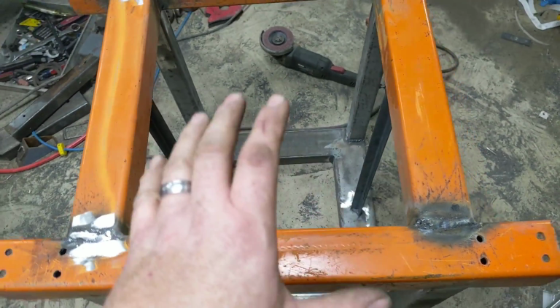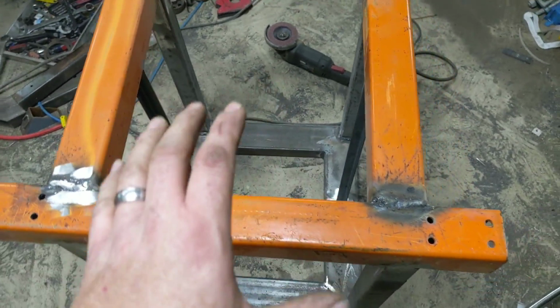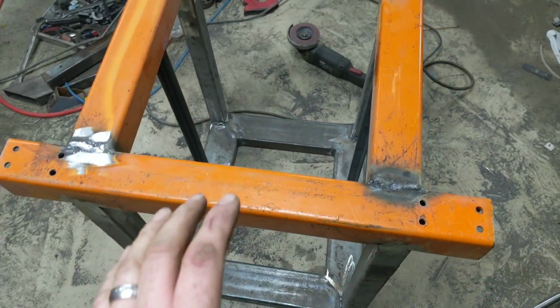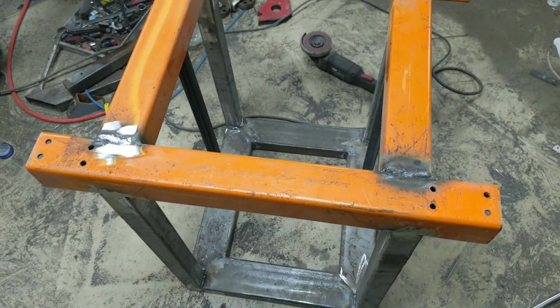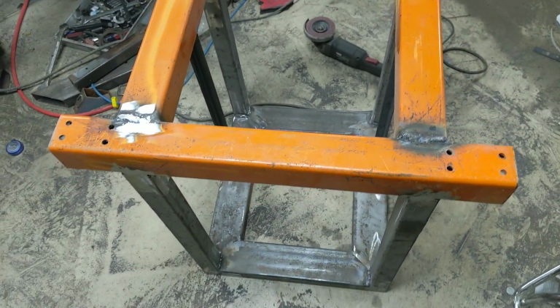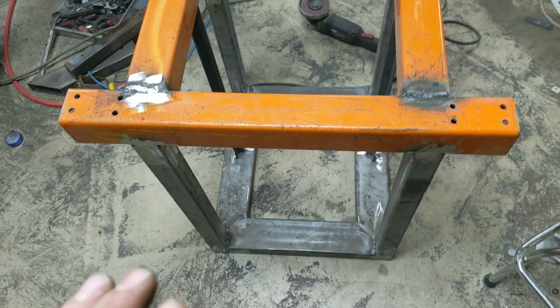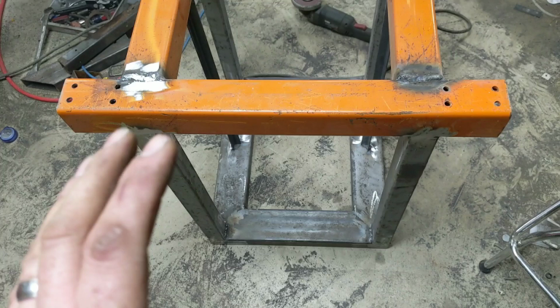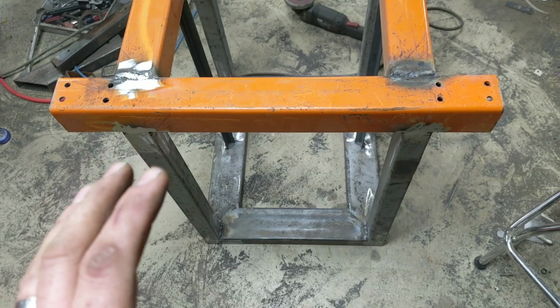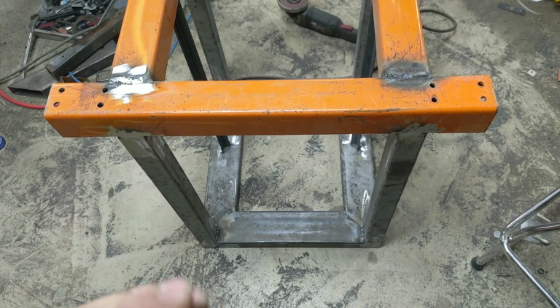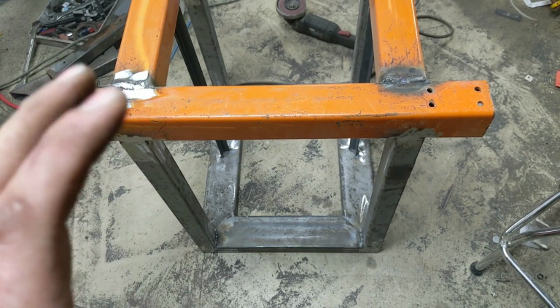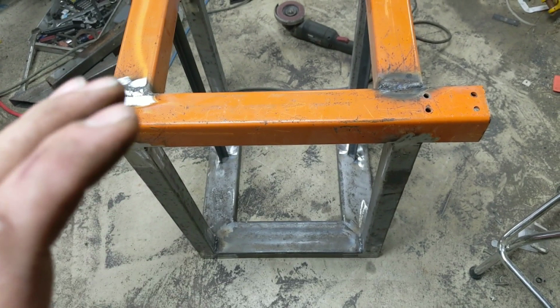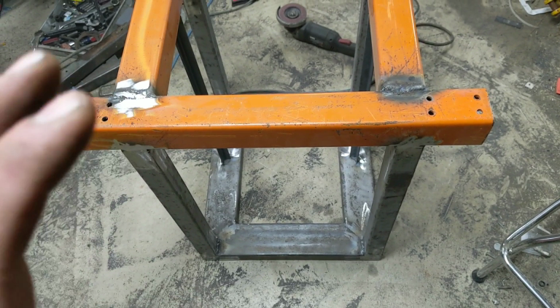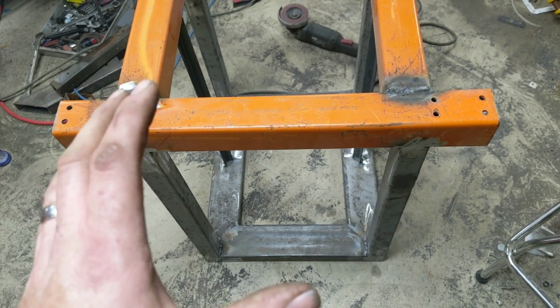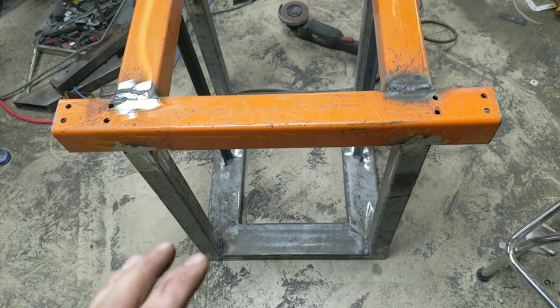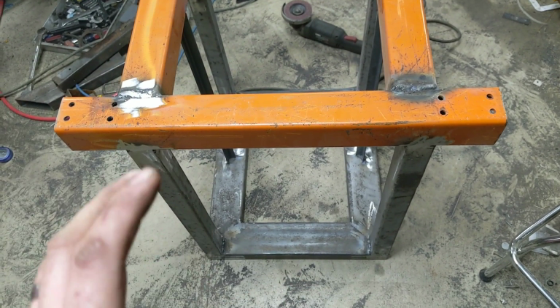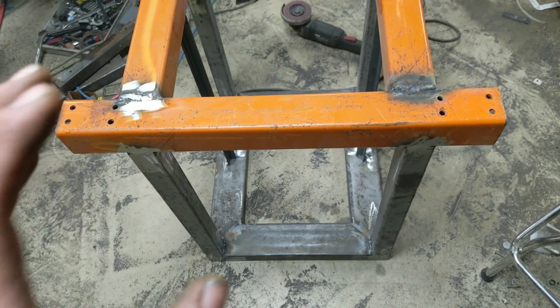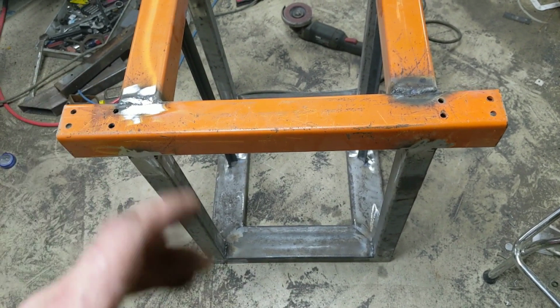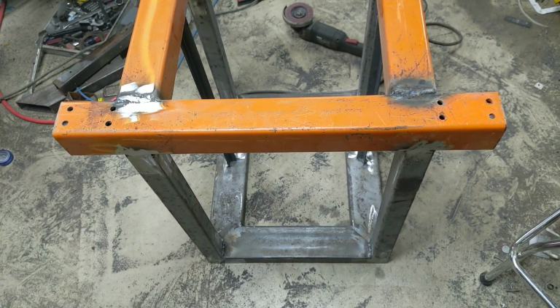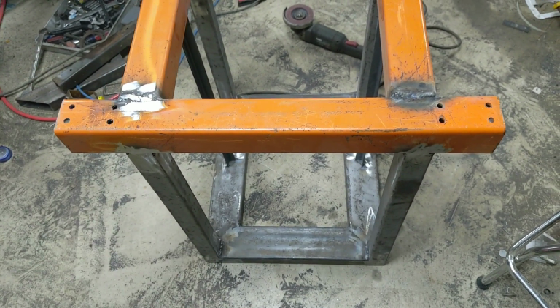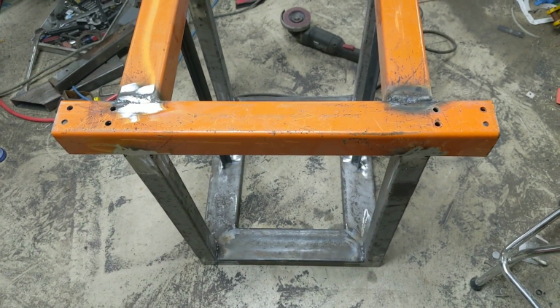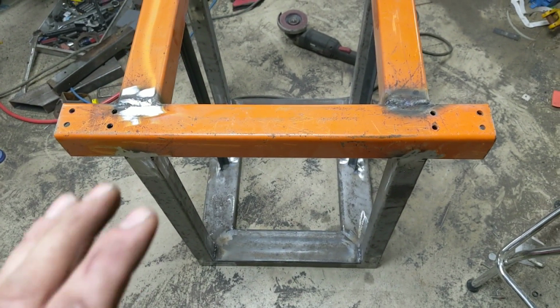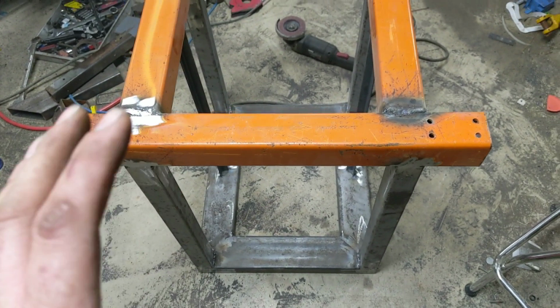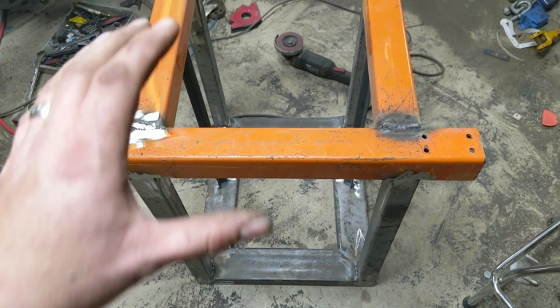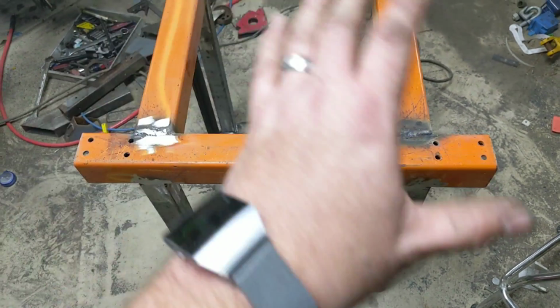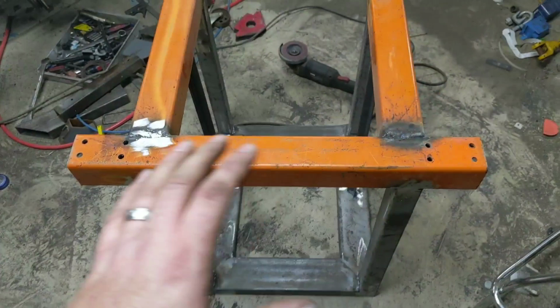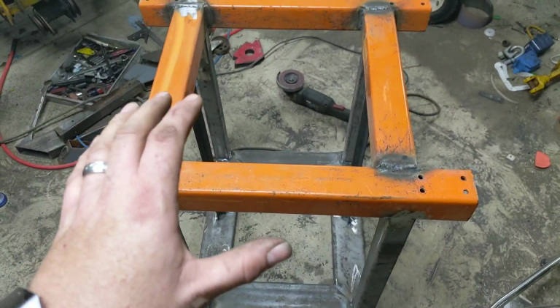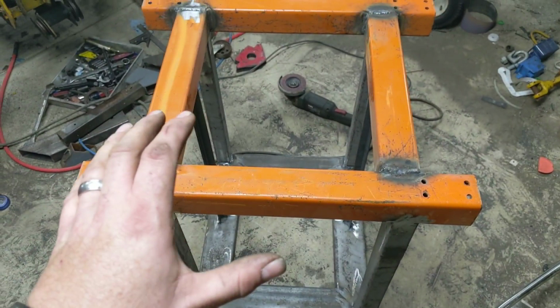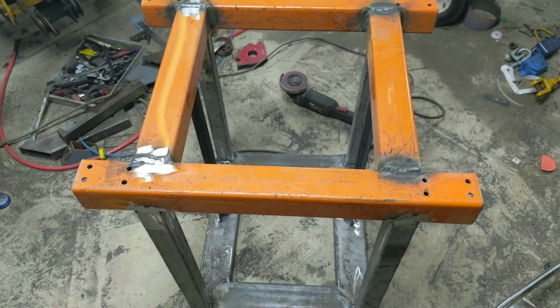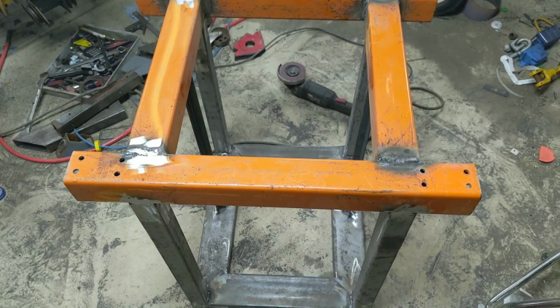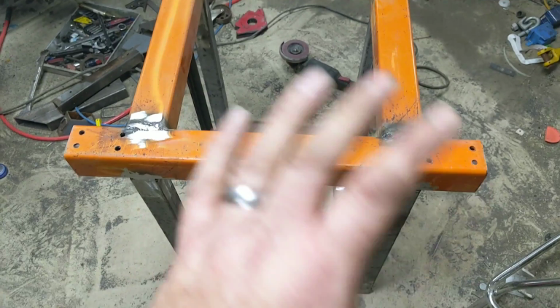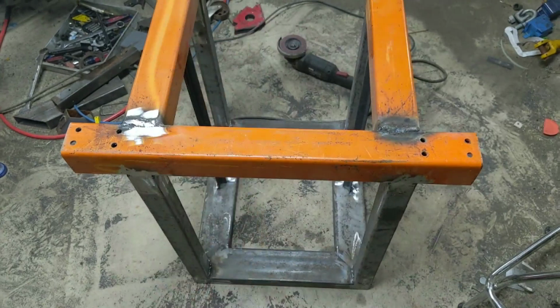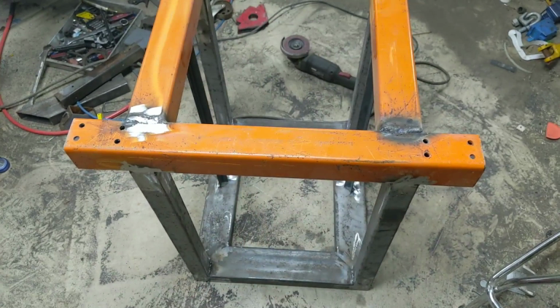It won't make sense right now until we put it together. Everything else from now on is basically going to be nothing more than some decent rivets and some aluminum. So we're ready to sand this down and give it a paint job.